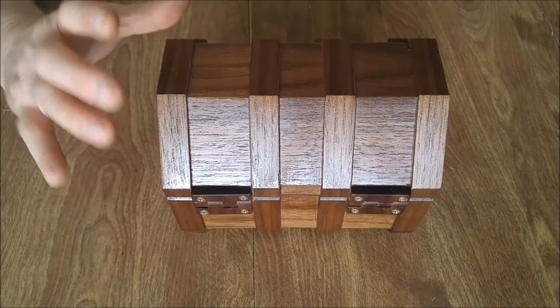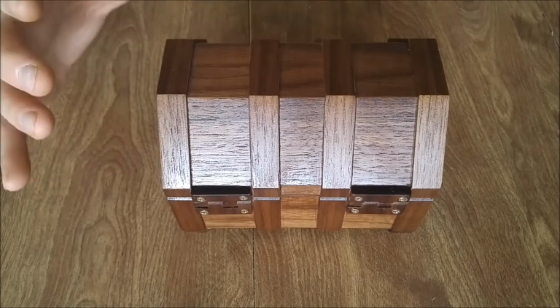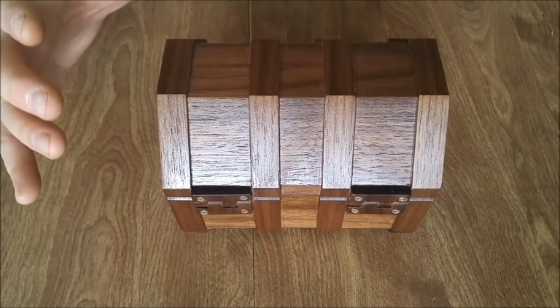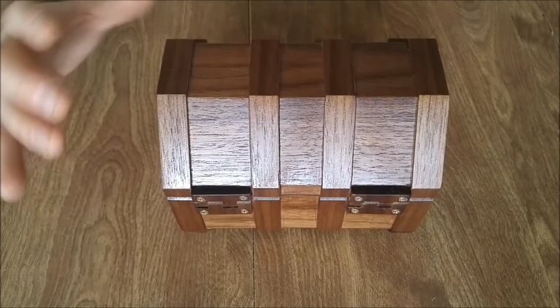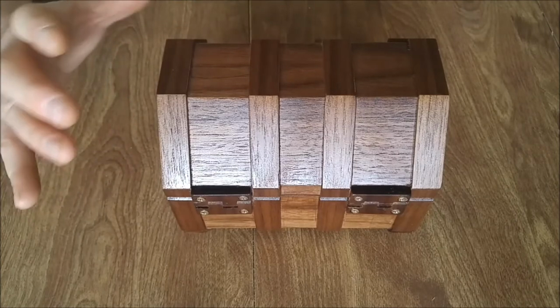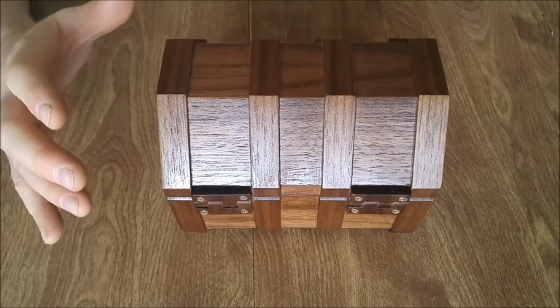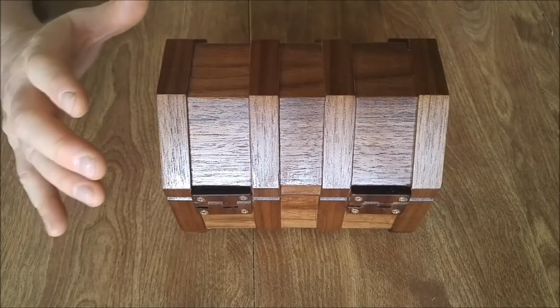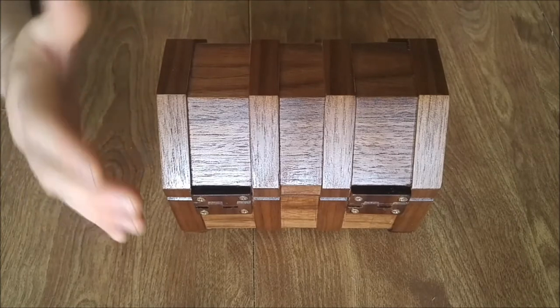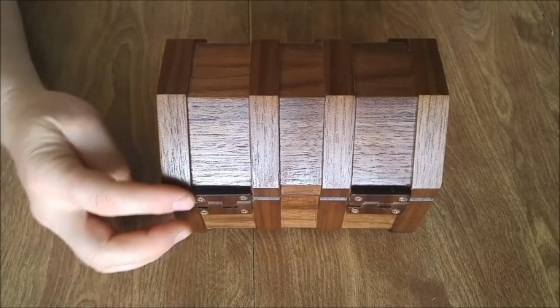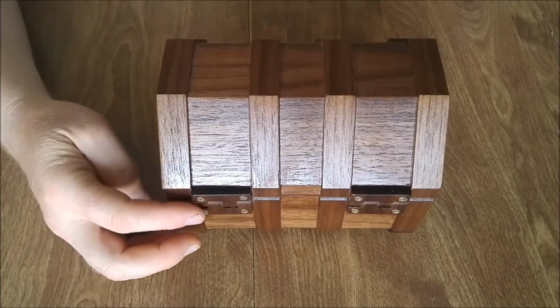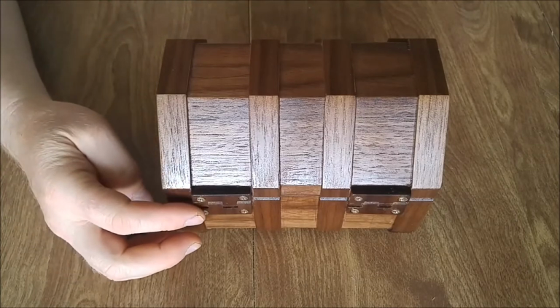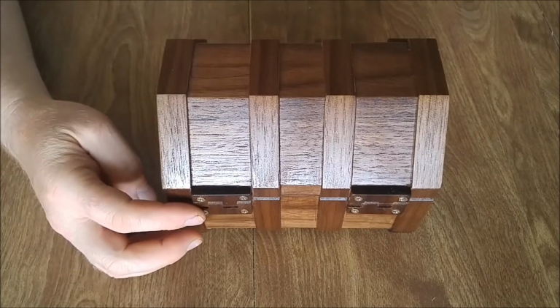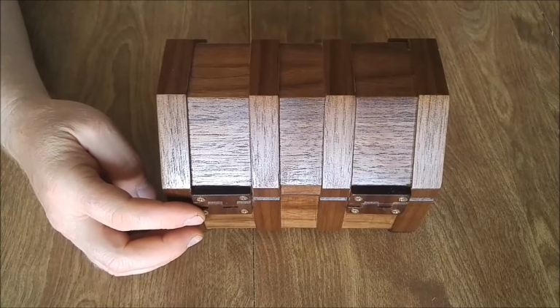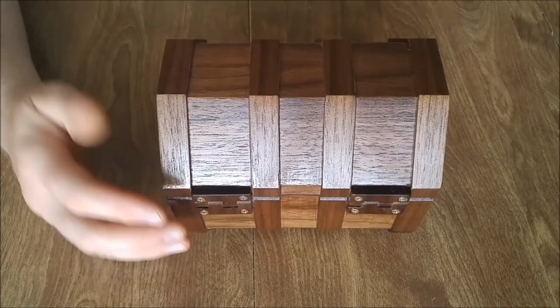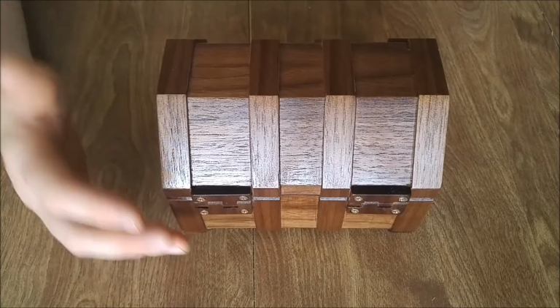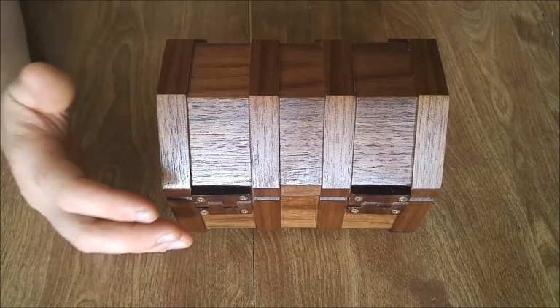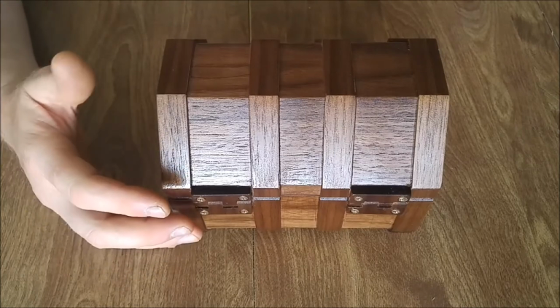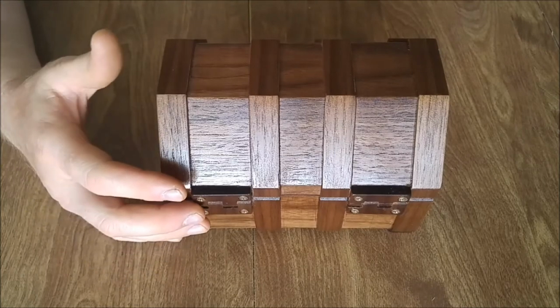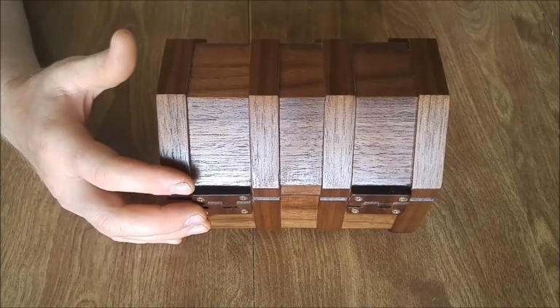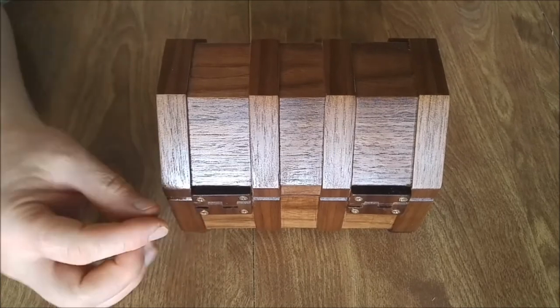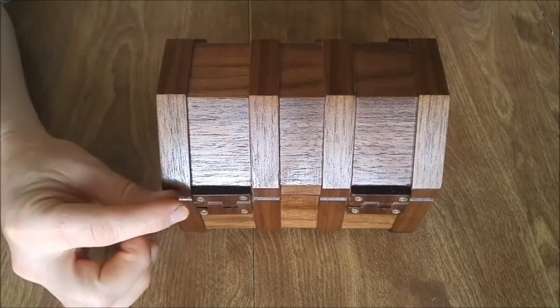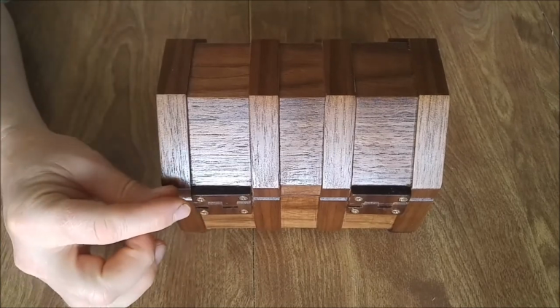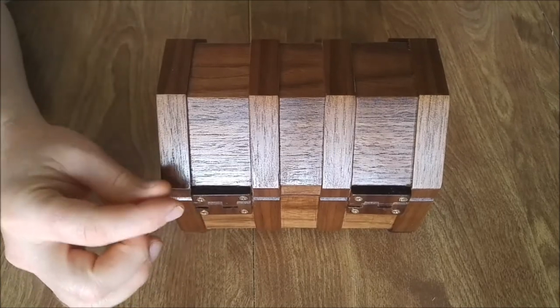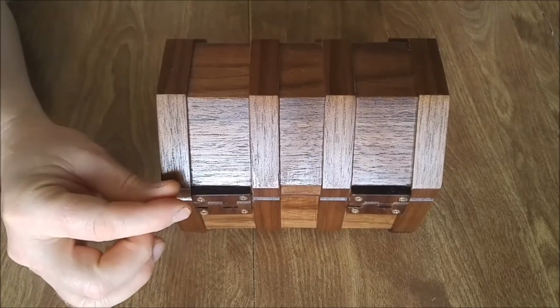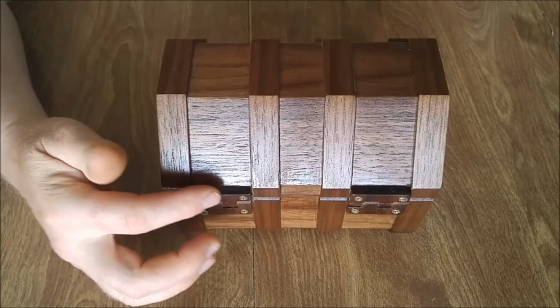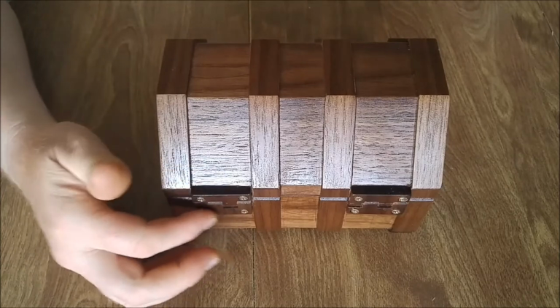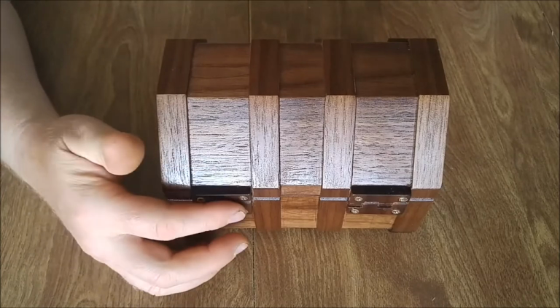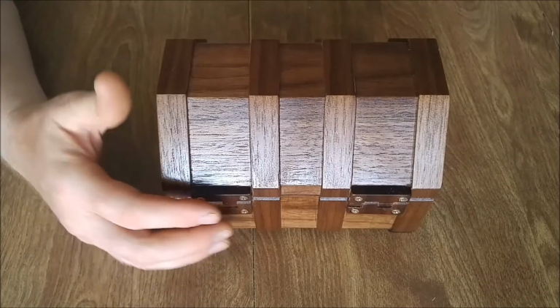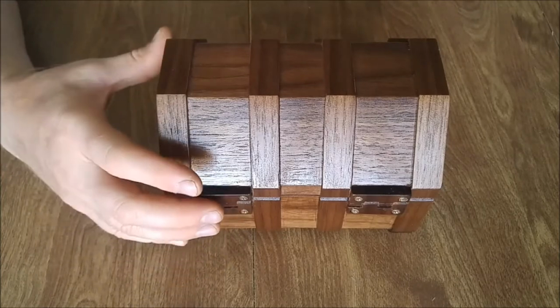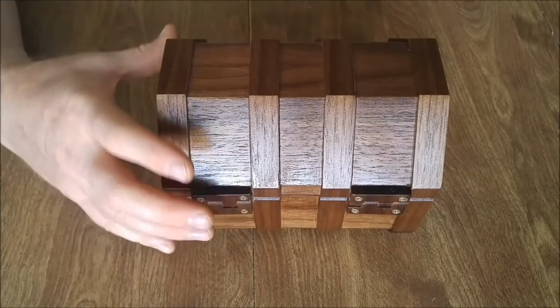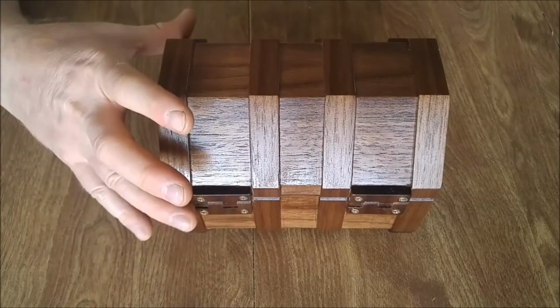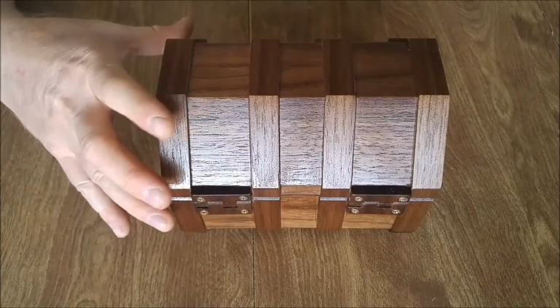It's kind of like a balance between the size of the hinge versus how strong it is. These hinges are about a quarter inch thick material, and I didn't really want to go any thicker than that.